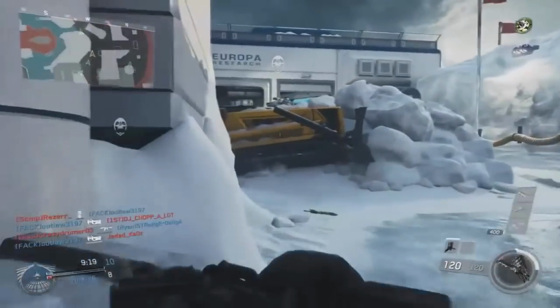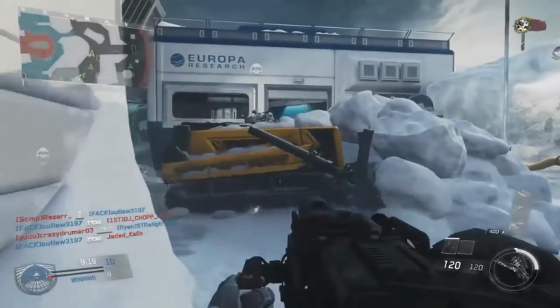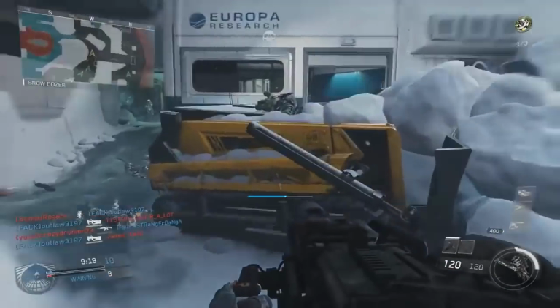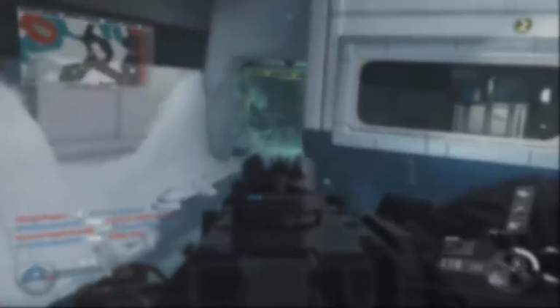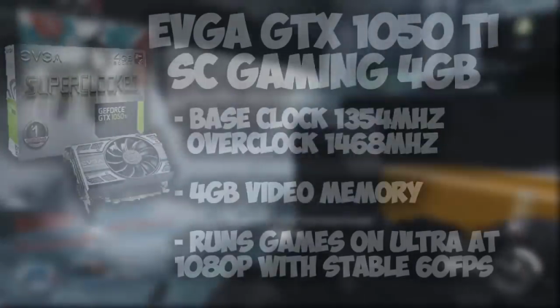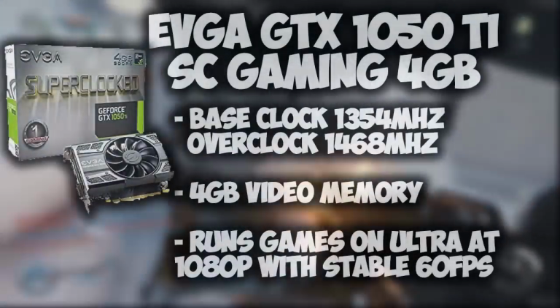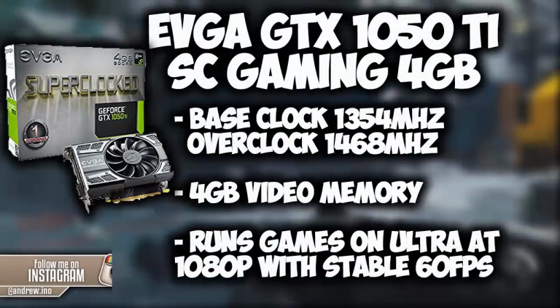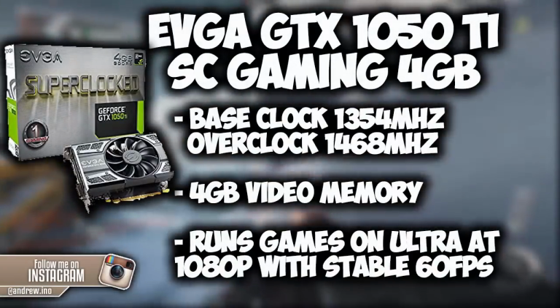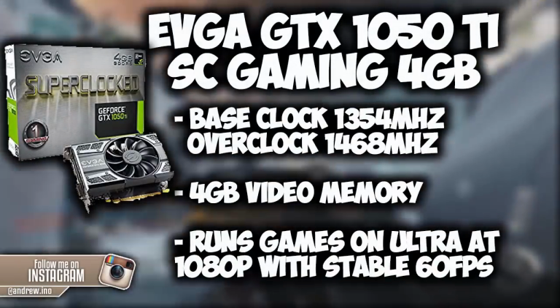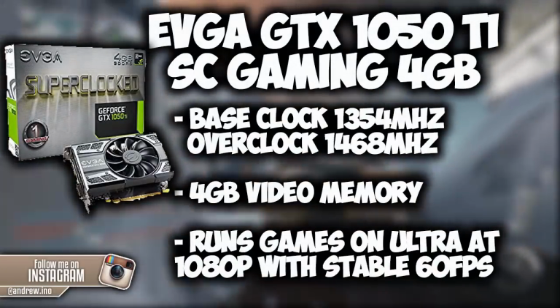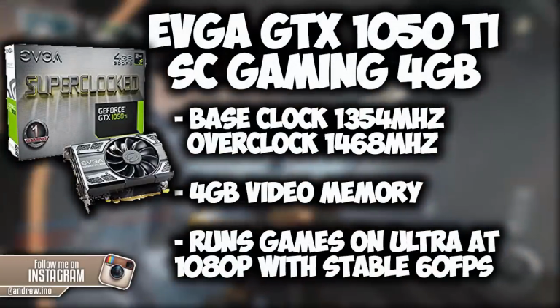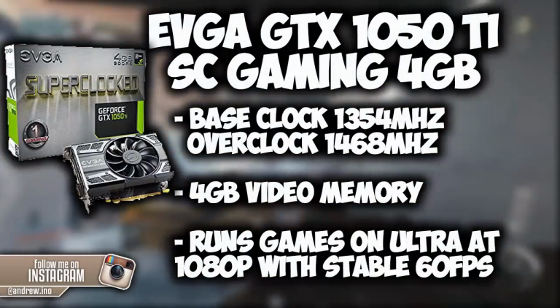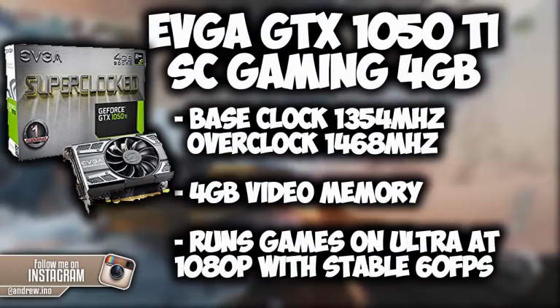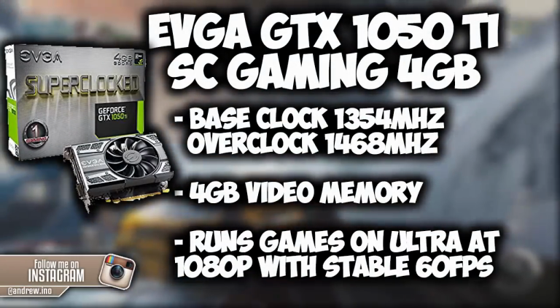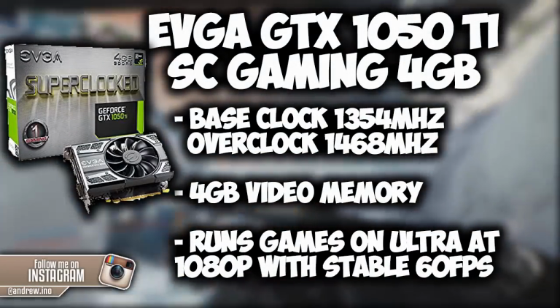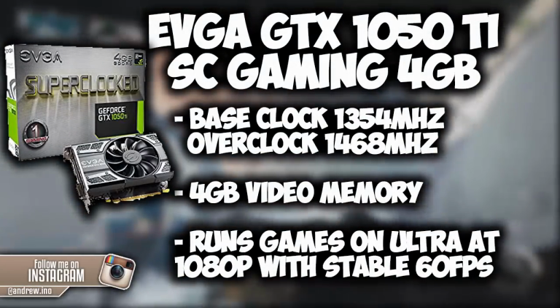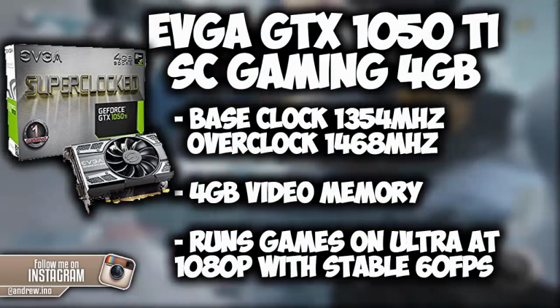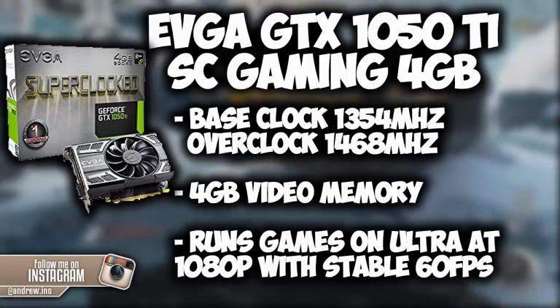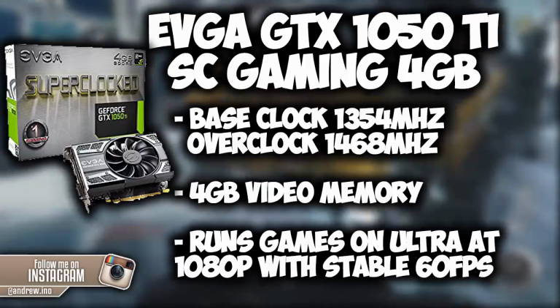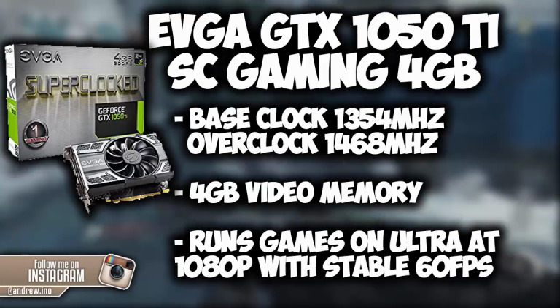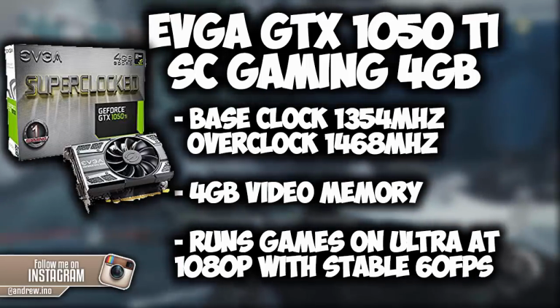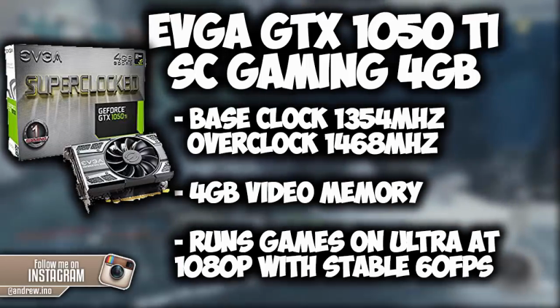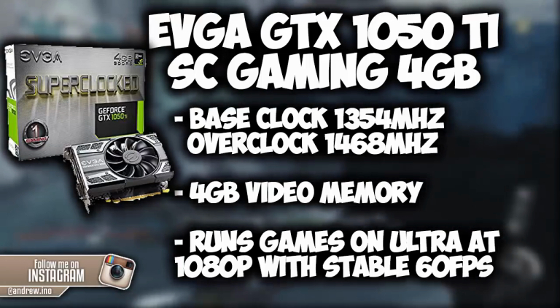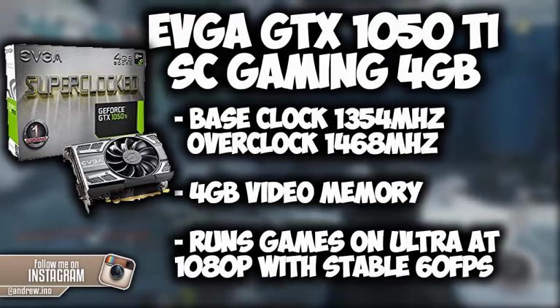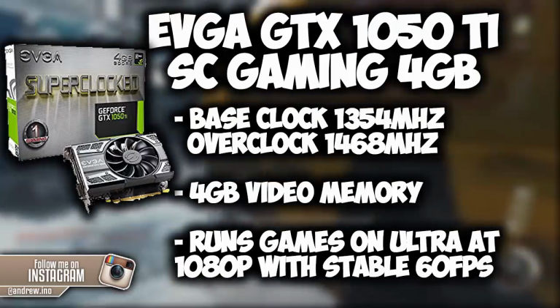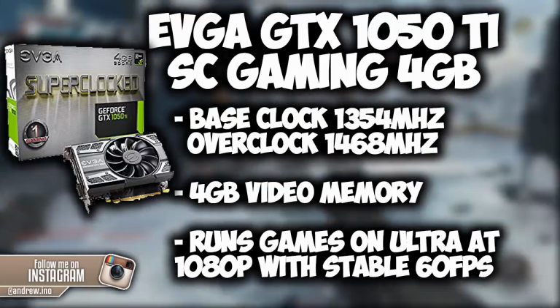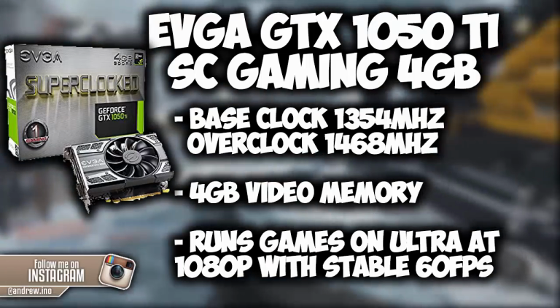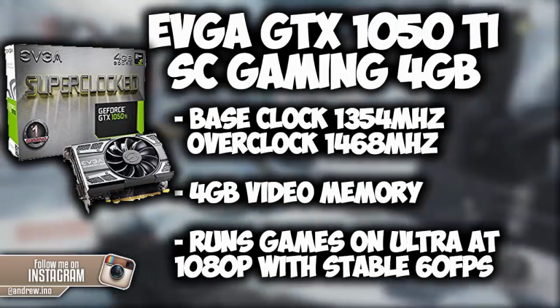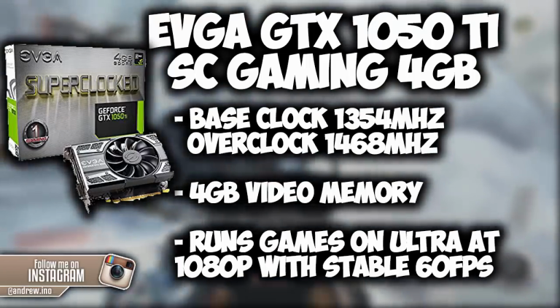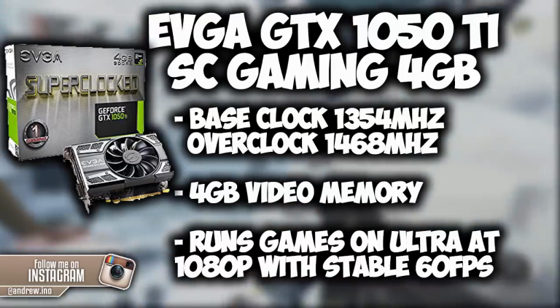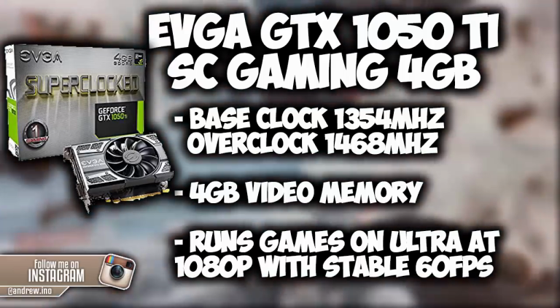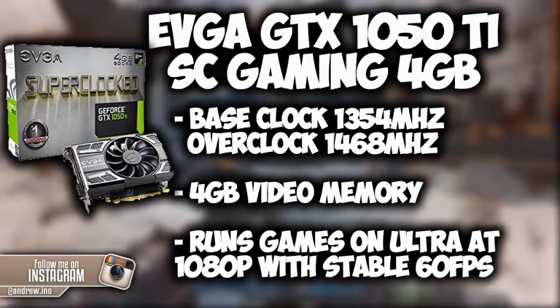For the graphics card, we are using the EVGA GTX 1050Ti Super Clock Gaming 4GB Edition. It has a base clock speed of 1354MHz, and while in overclock mode, it has a clock speed of 1468MHz.